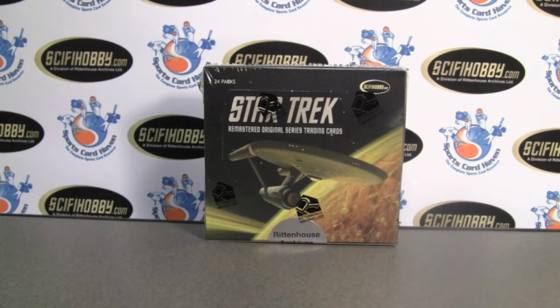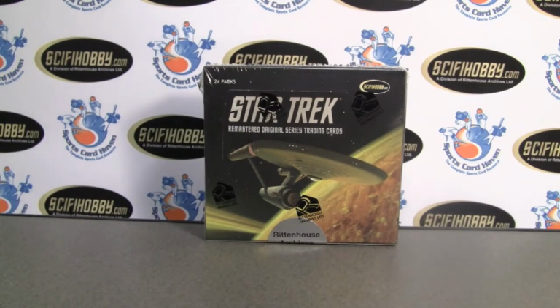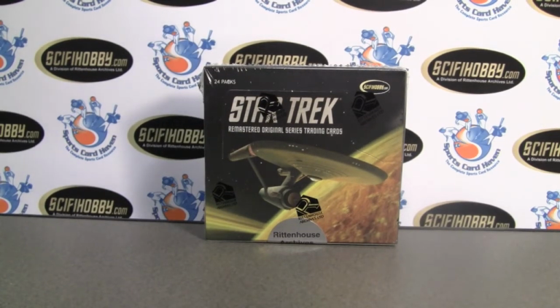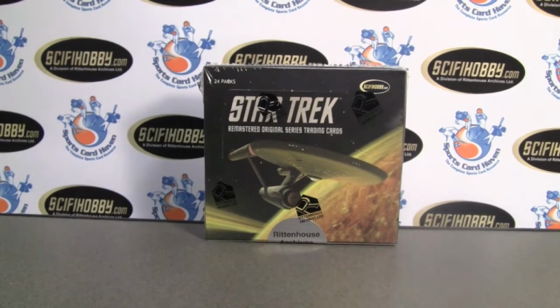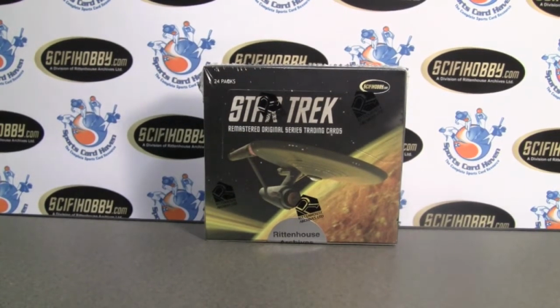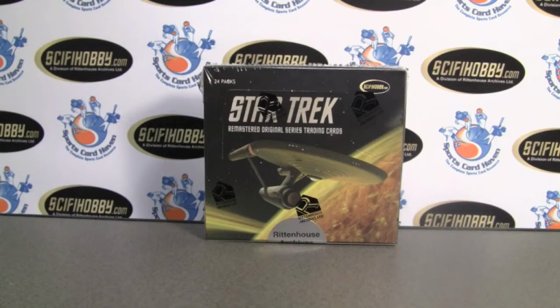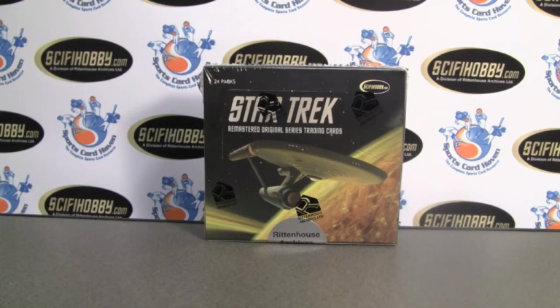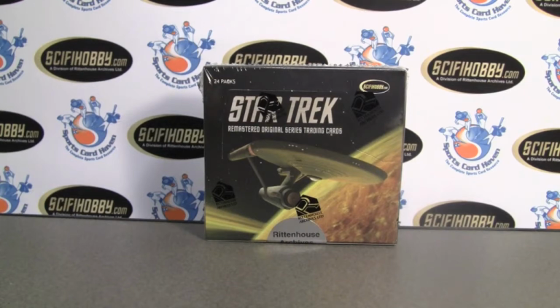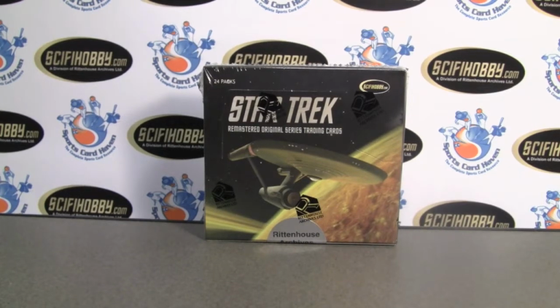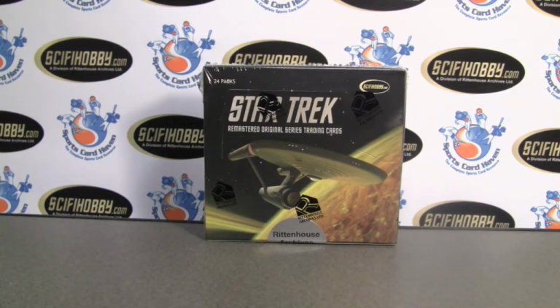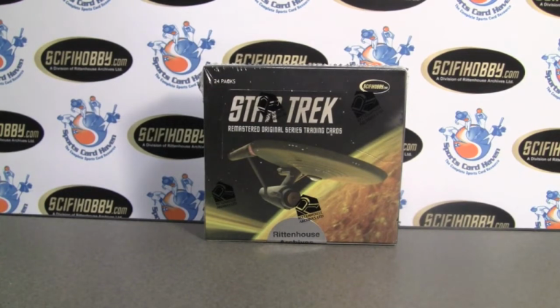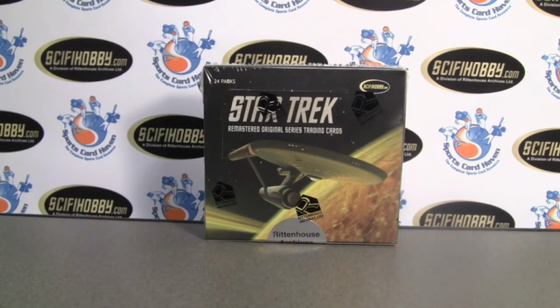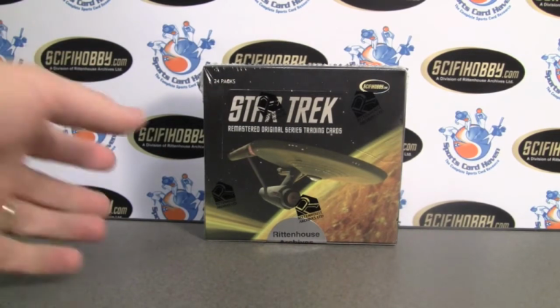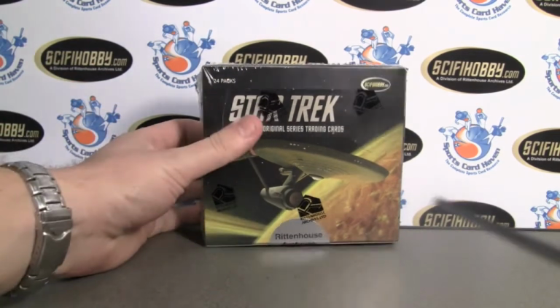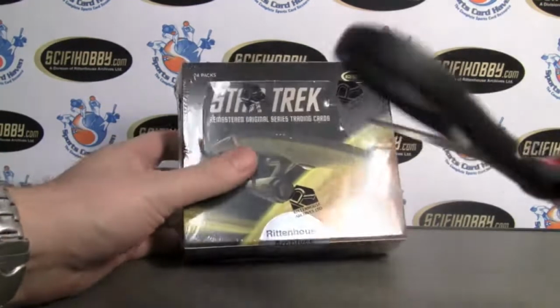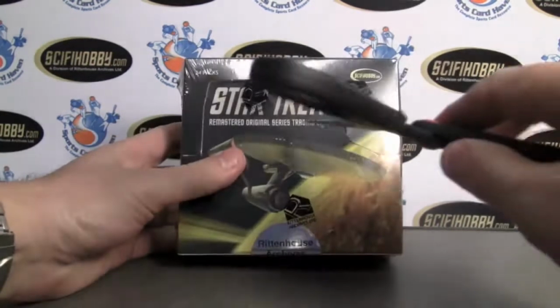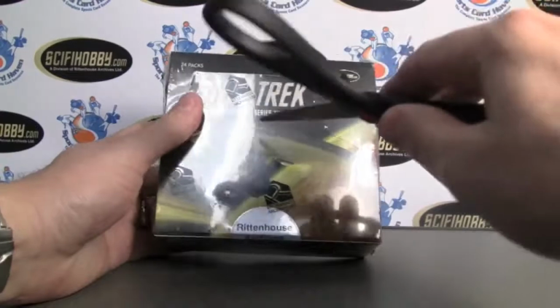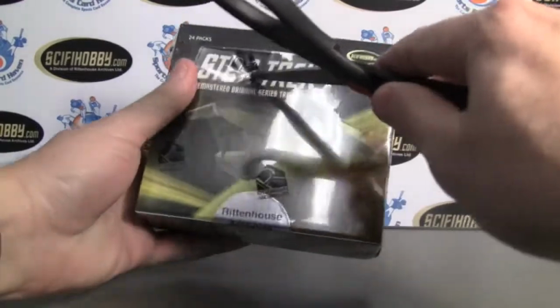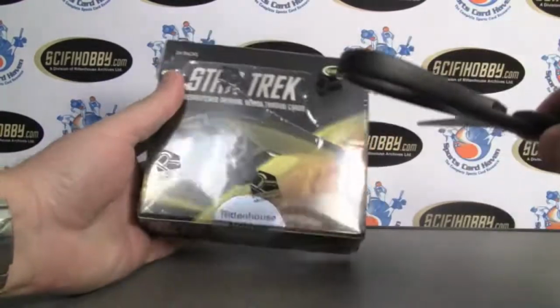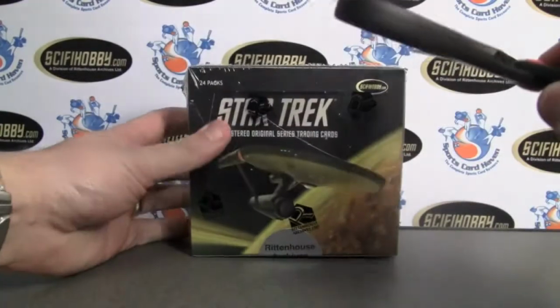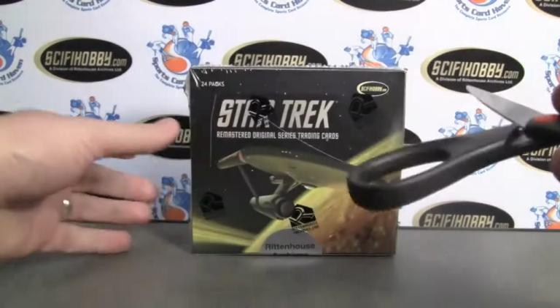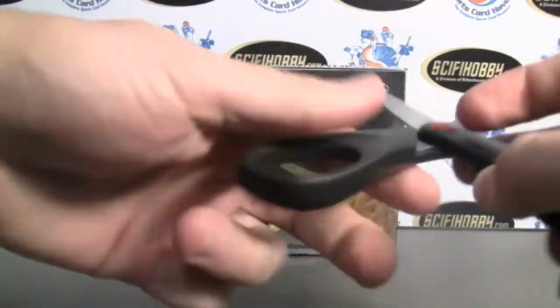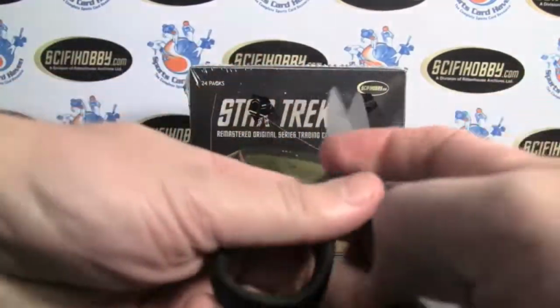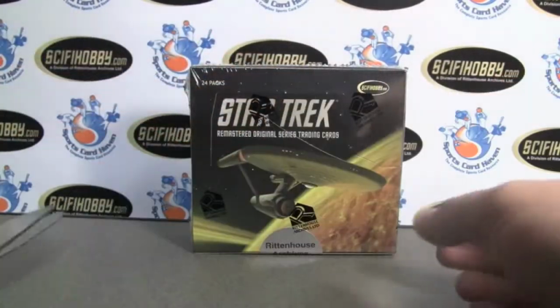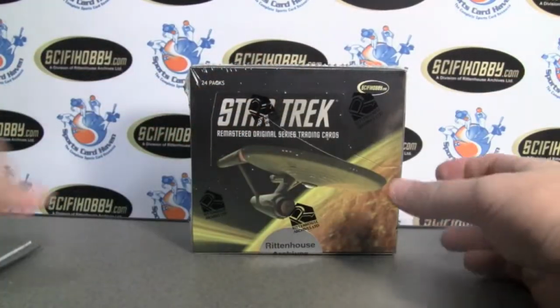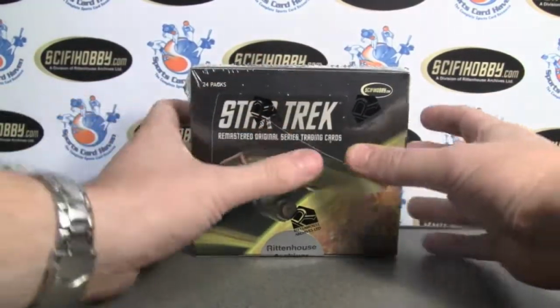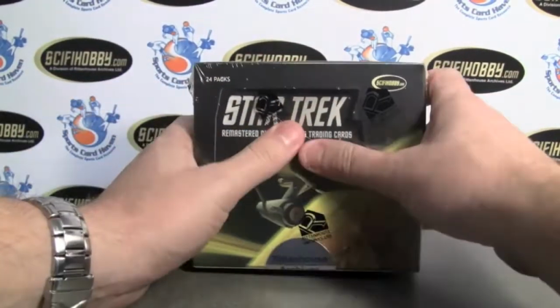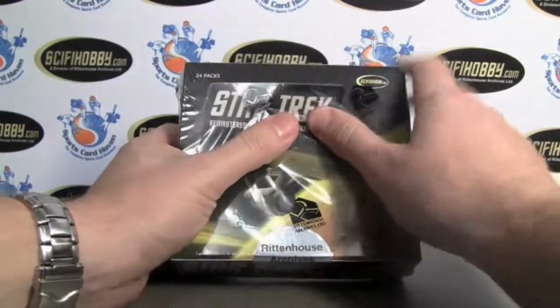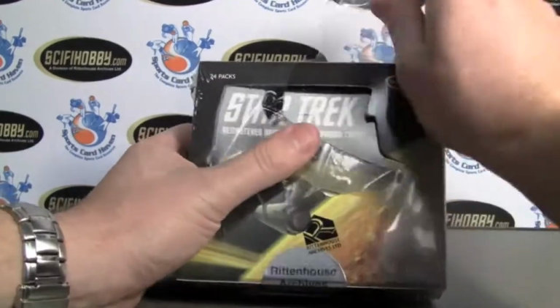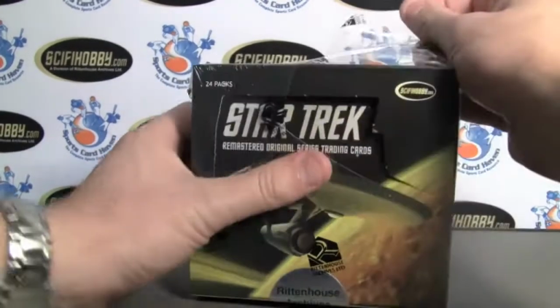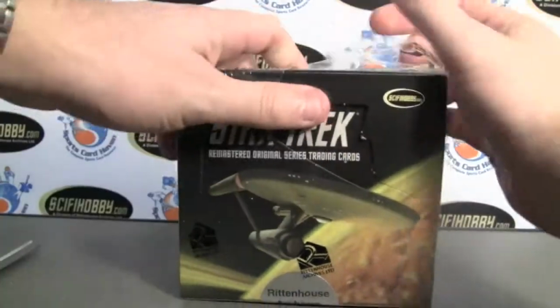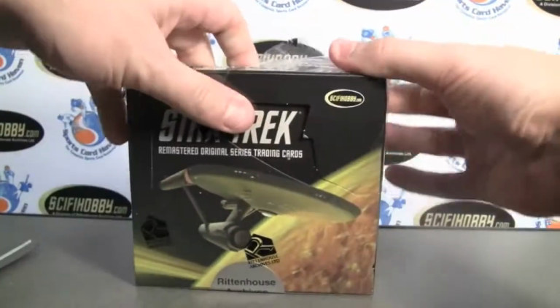Hey everybody, Pintar Sports back with another break review. This time it's from Rittenhouse Archives, product of Star Trek Remastered Original Series Trading Cards. You can find them at SciFiHobby.com — link will be down below.